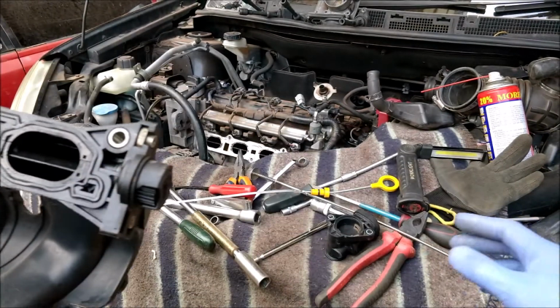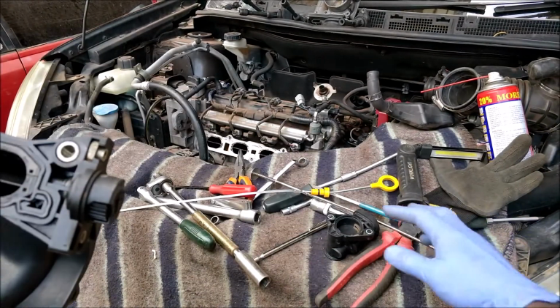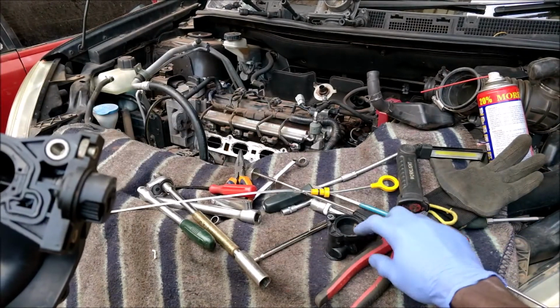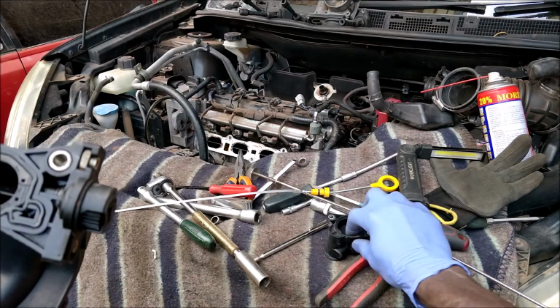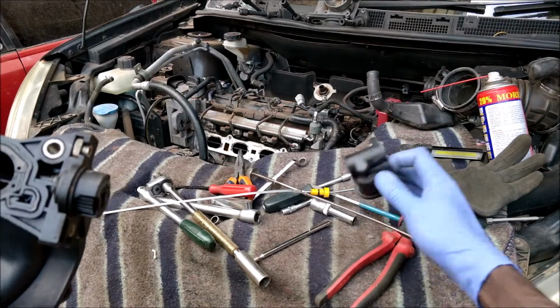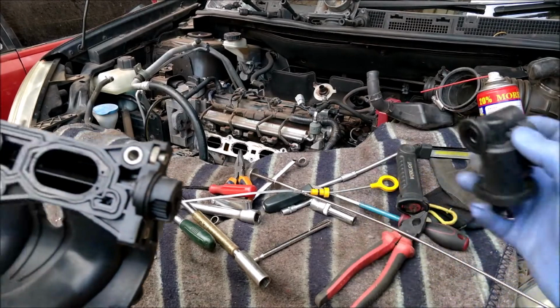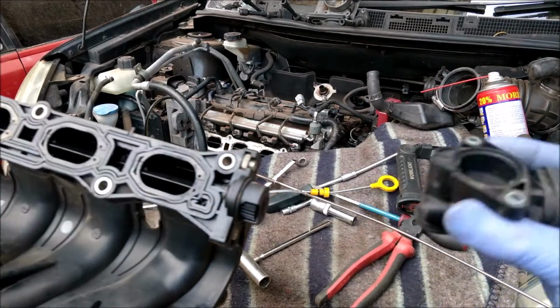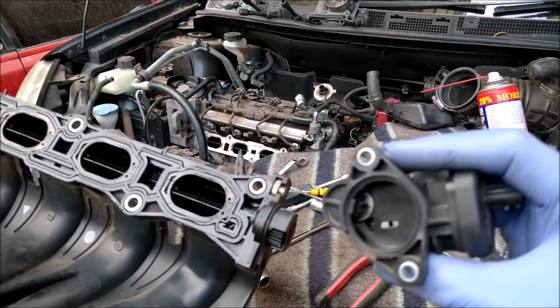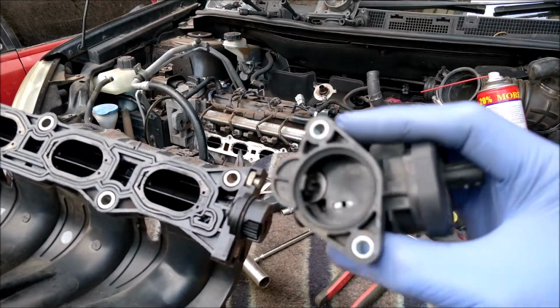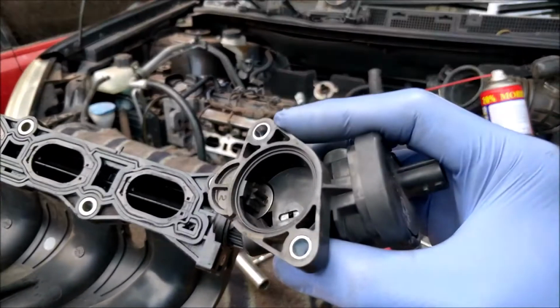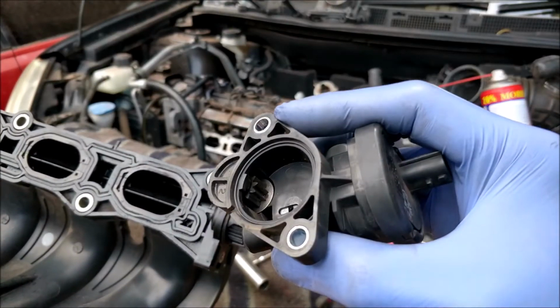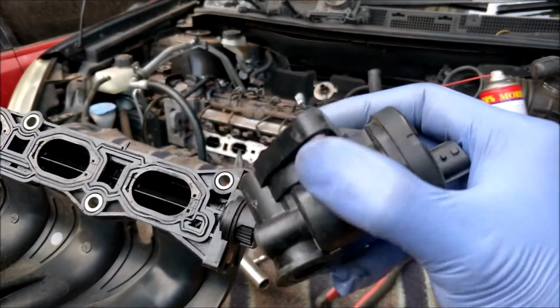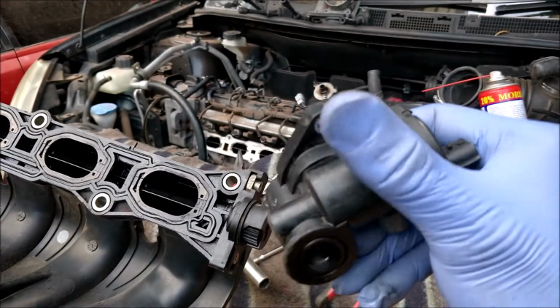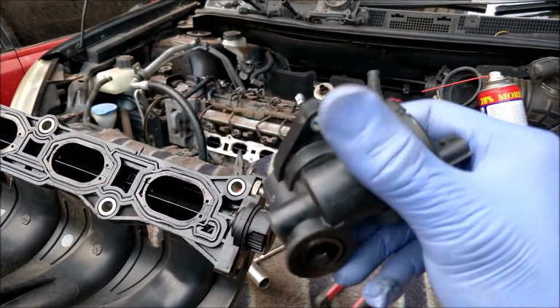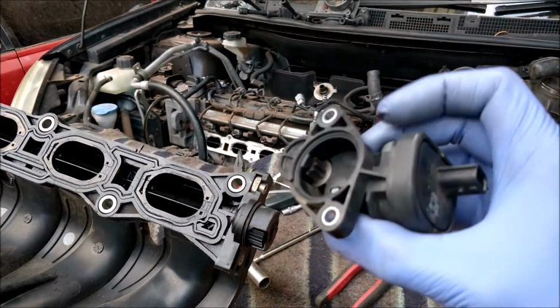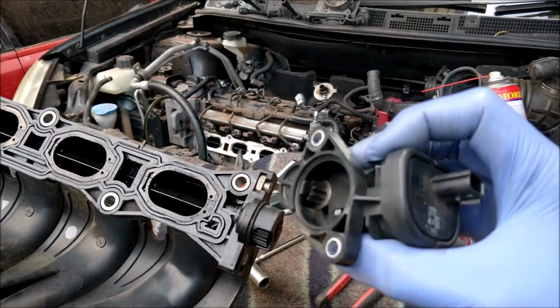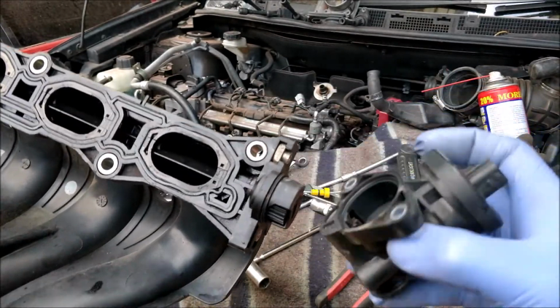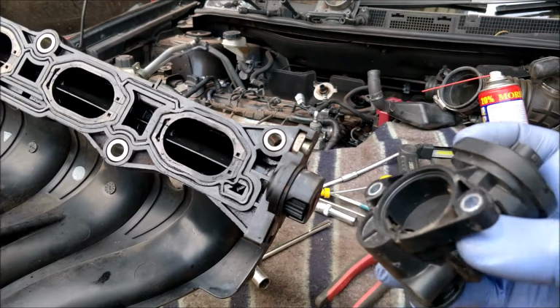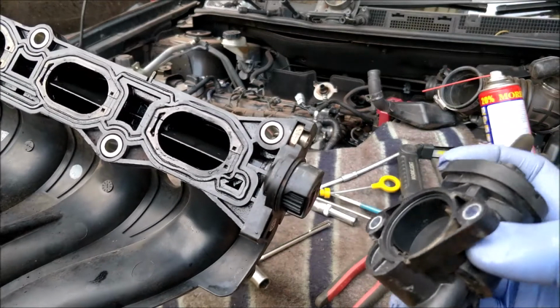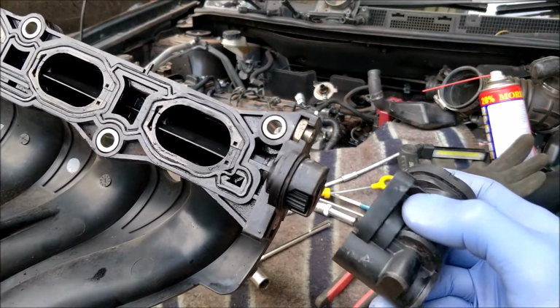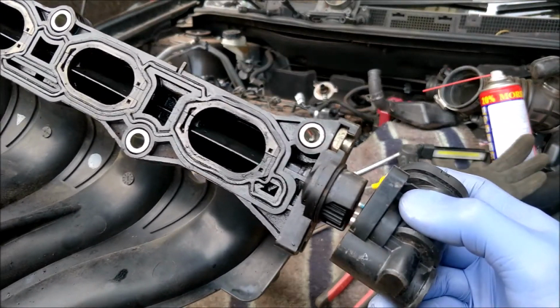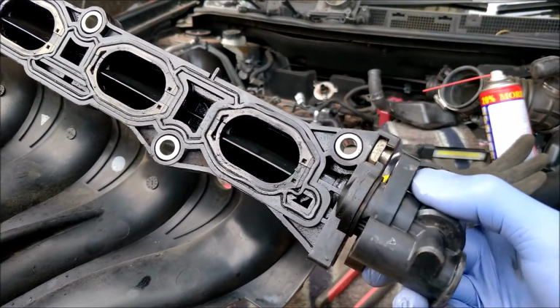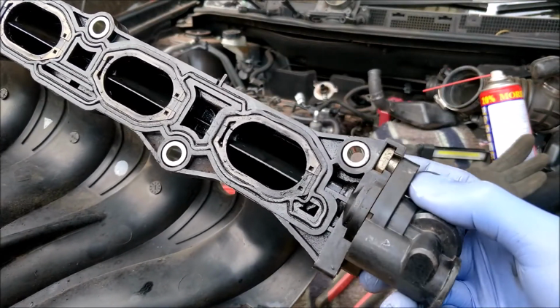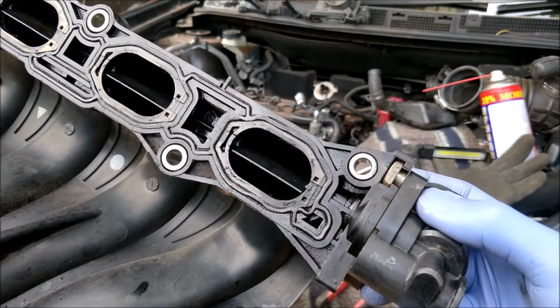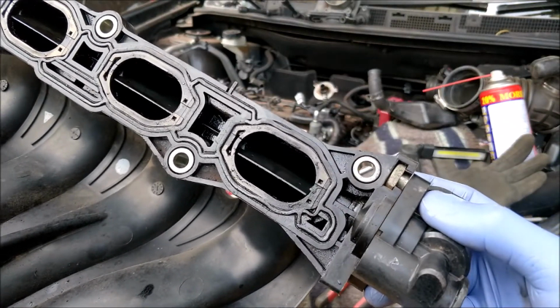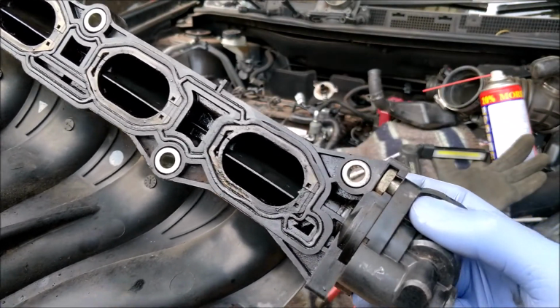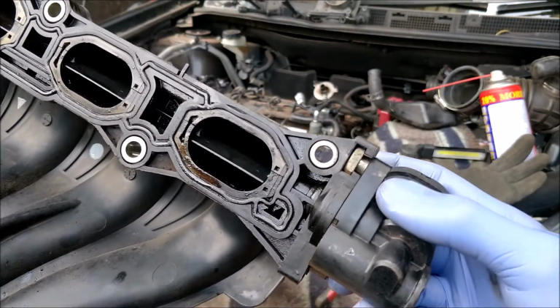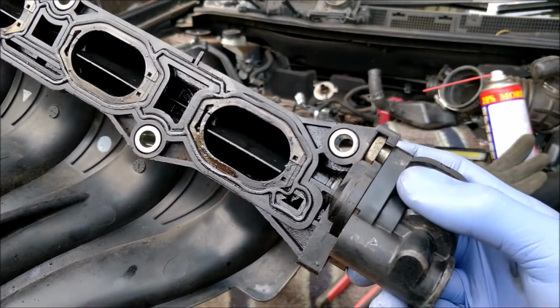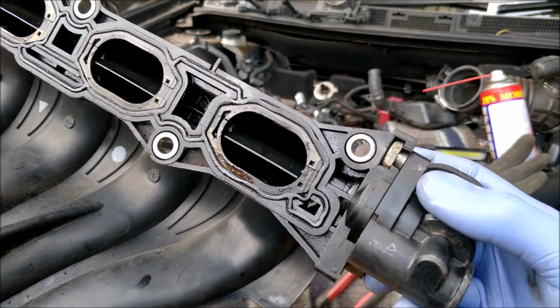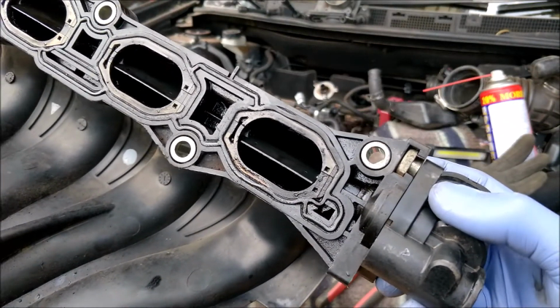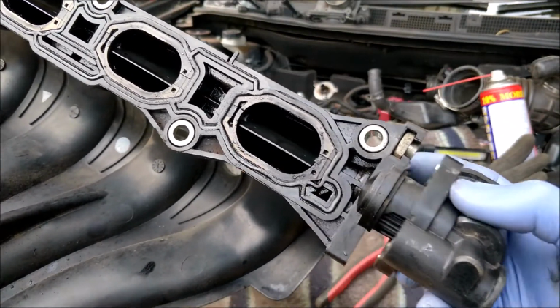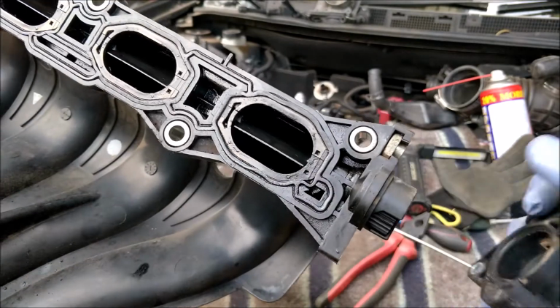That is done via a stepper motor — this guy here — controlled by the ECM, and that guy sits this way on this particular manifold.